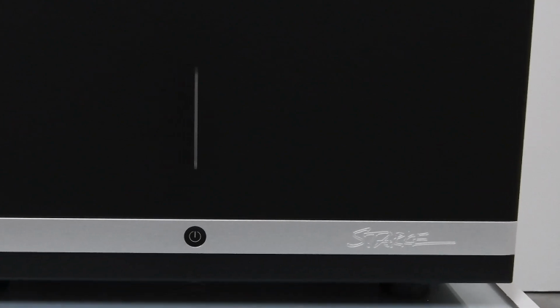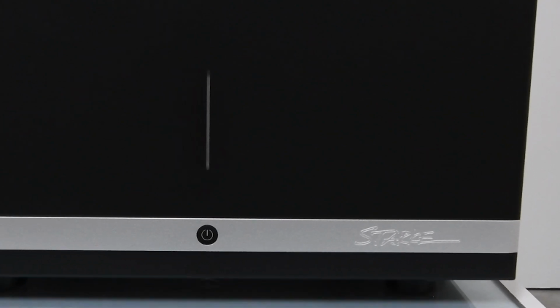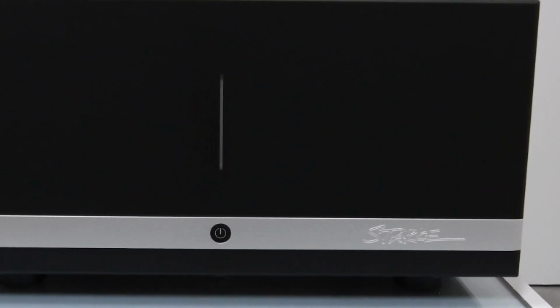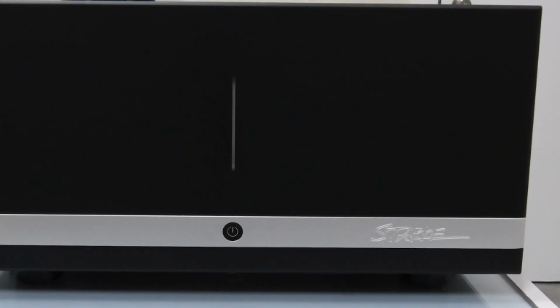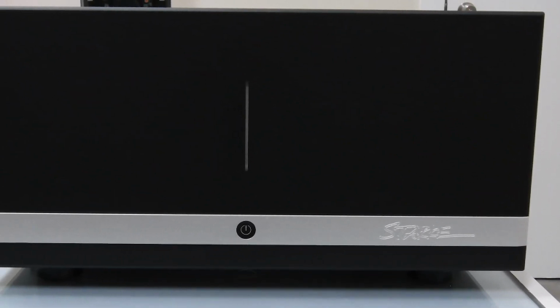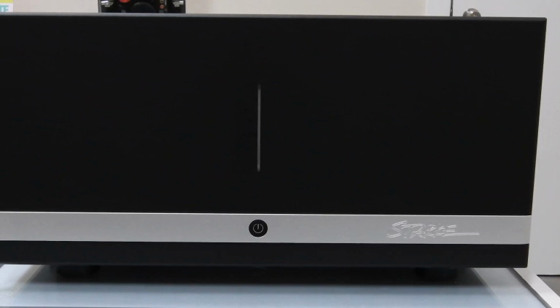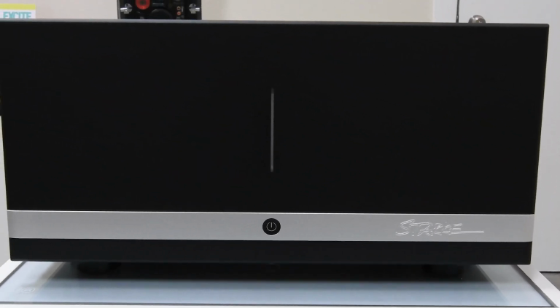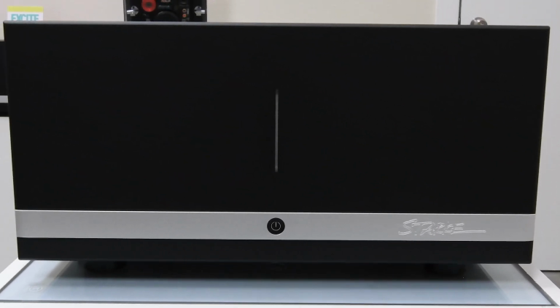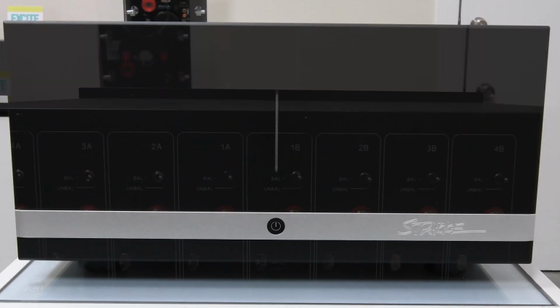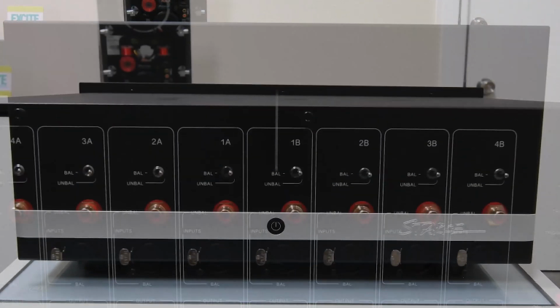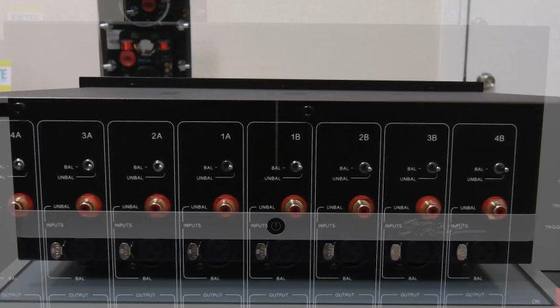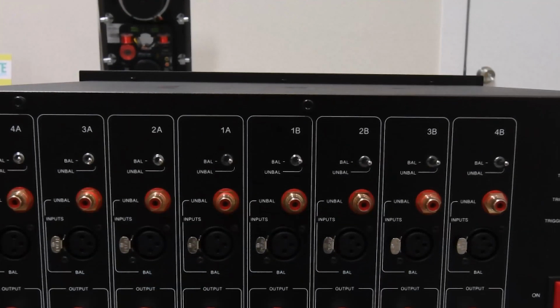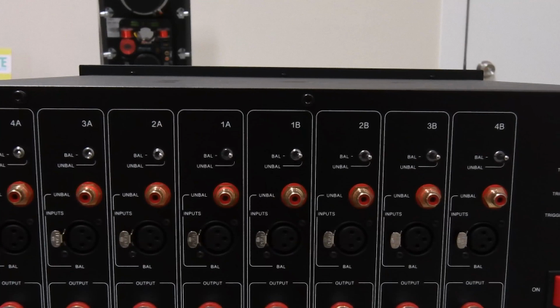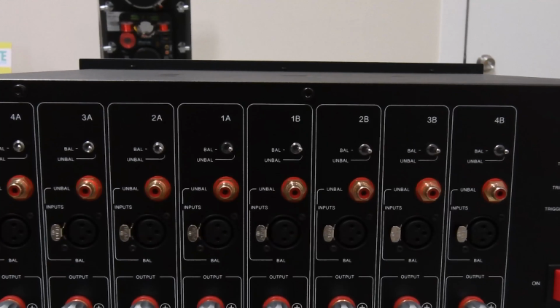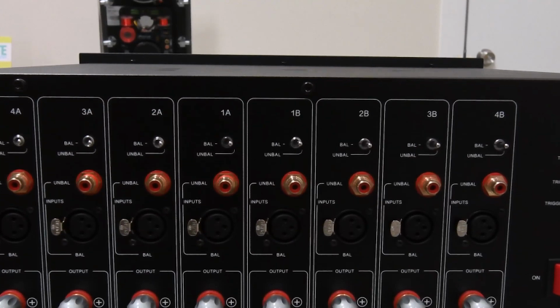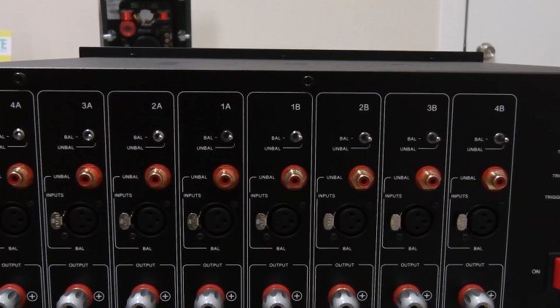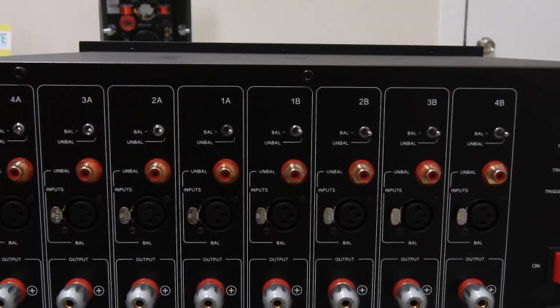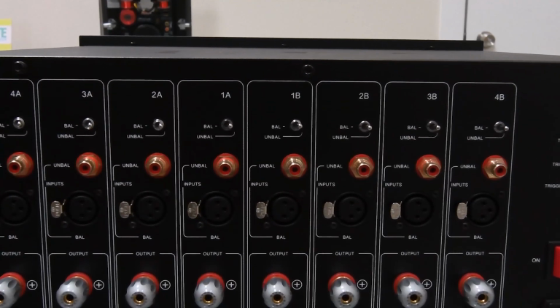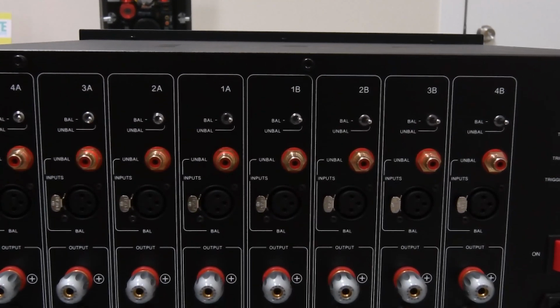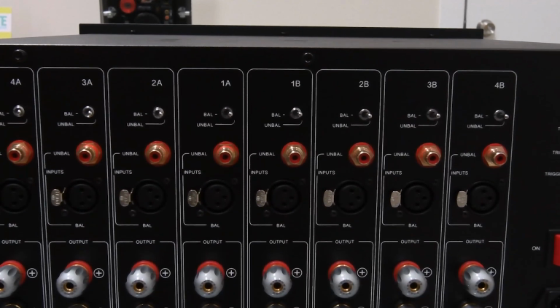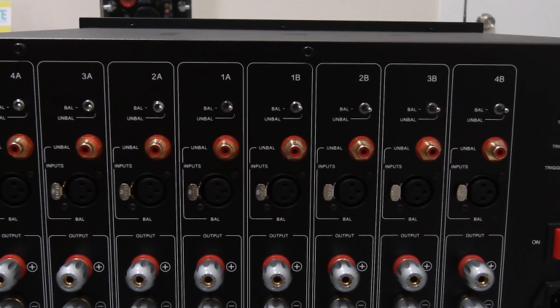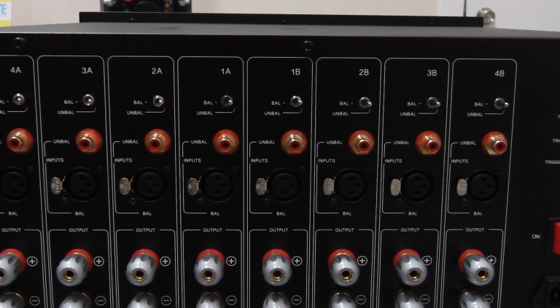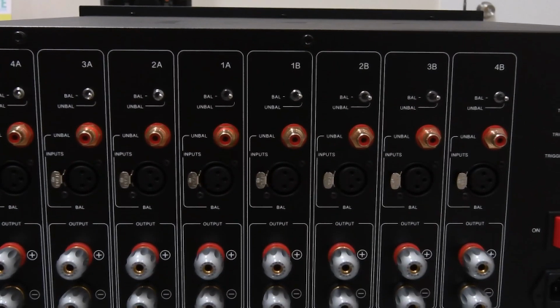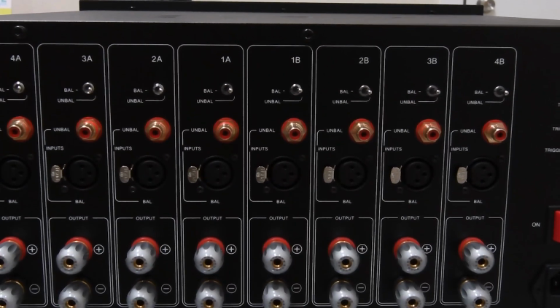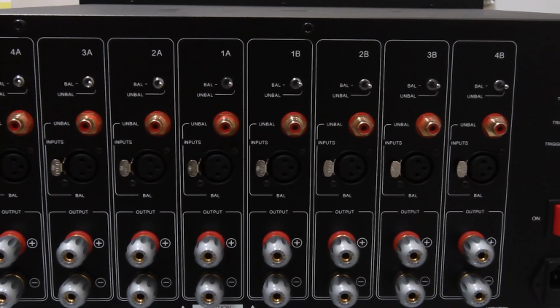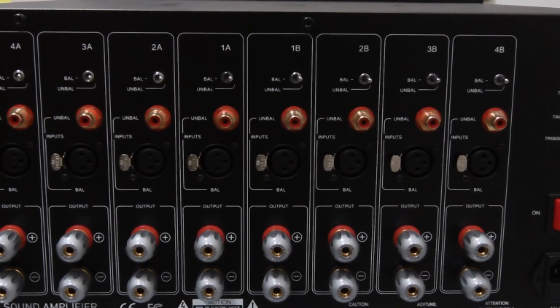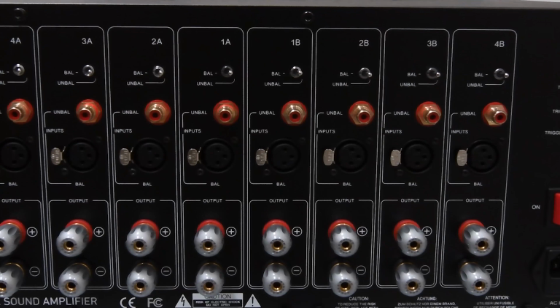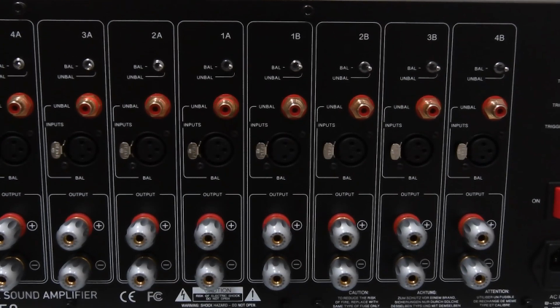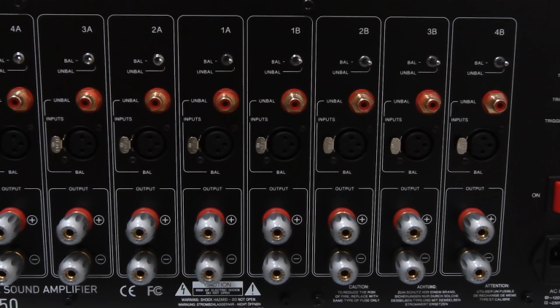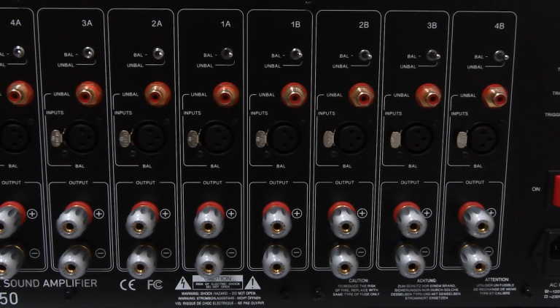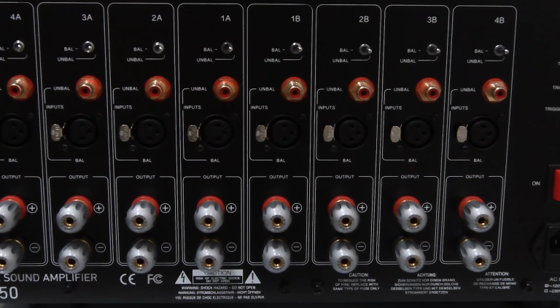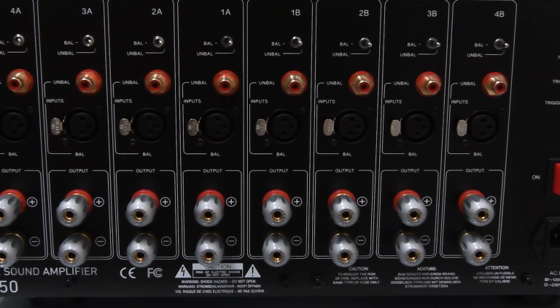Even with very loud music, the crest factor means most of your music is probably down in the 10-watt range. This means everything you hear at really high levels, and definitely at more moderate levels, is in pure Class A reproduction.